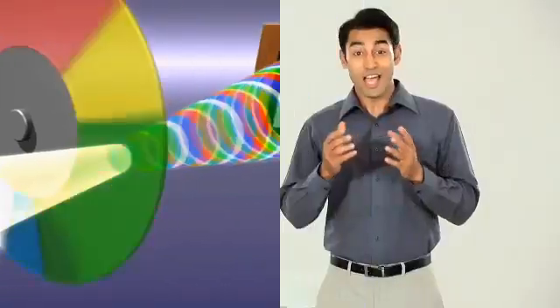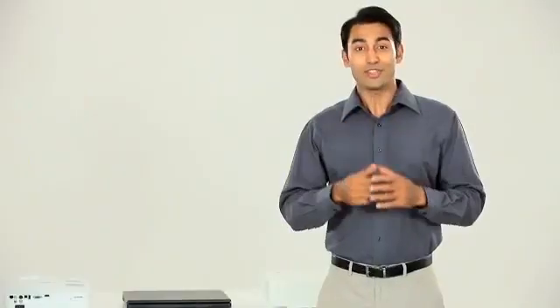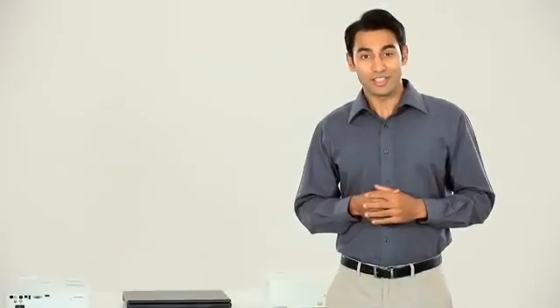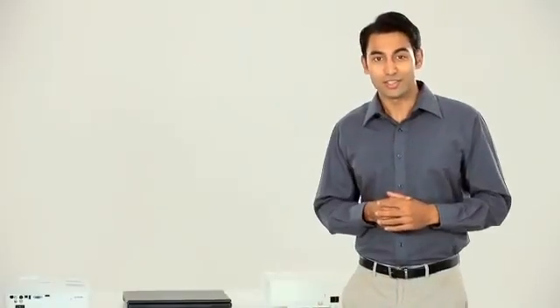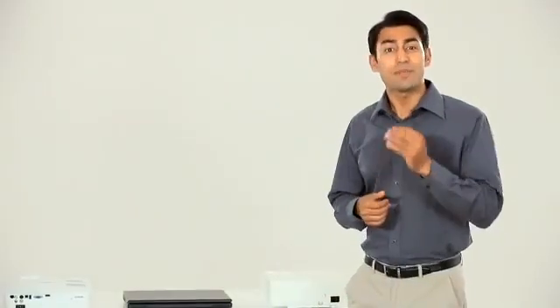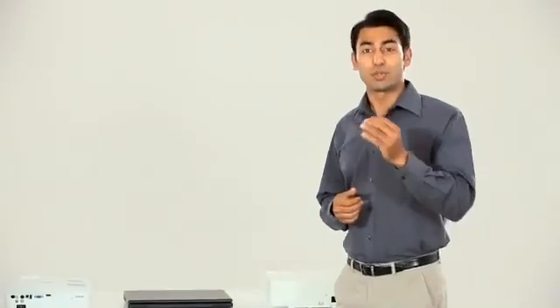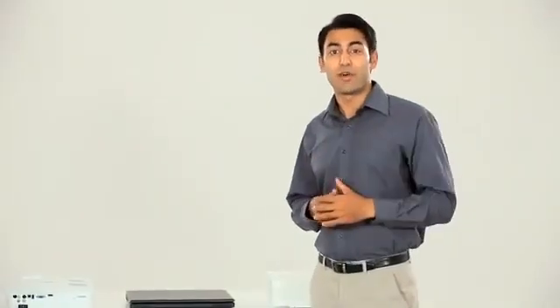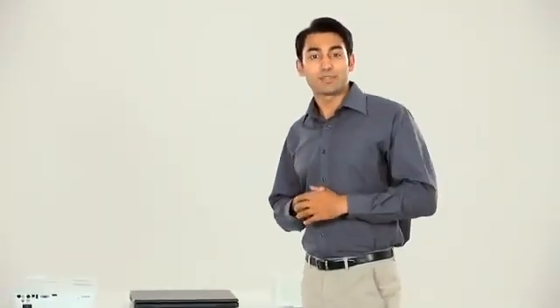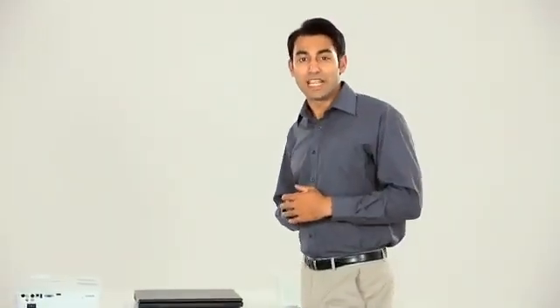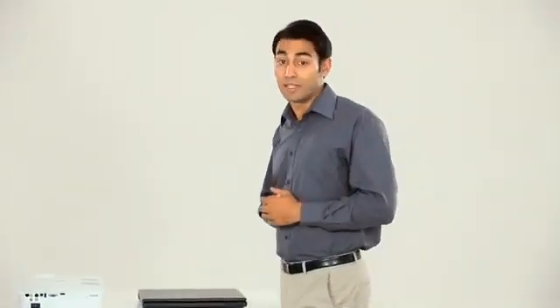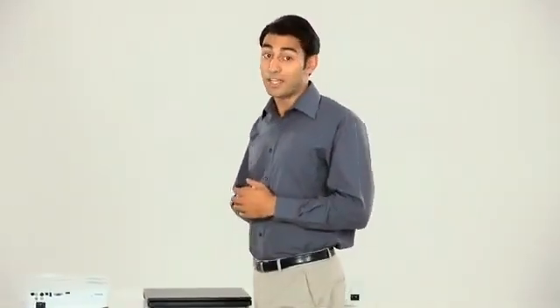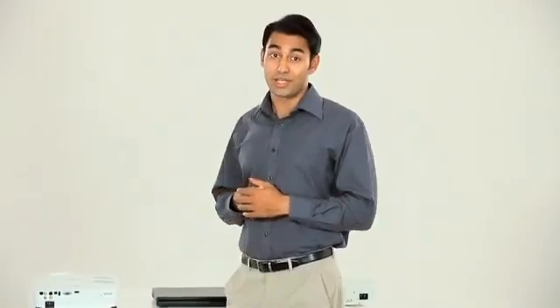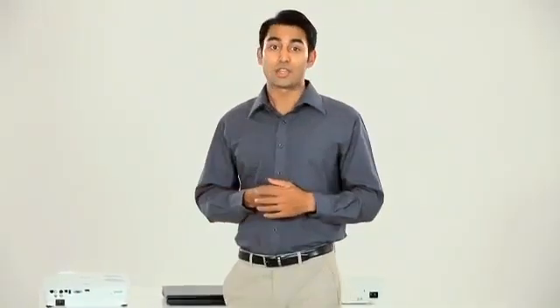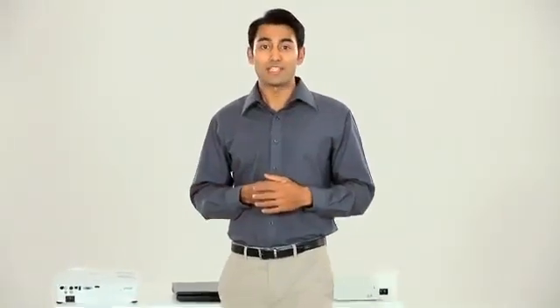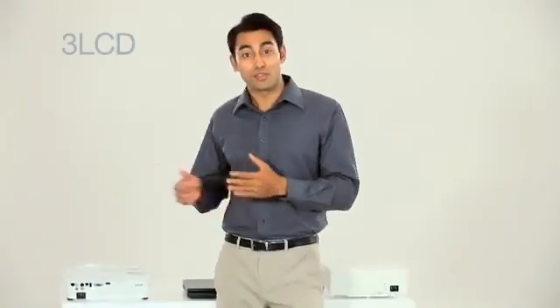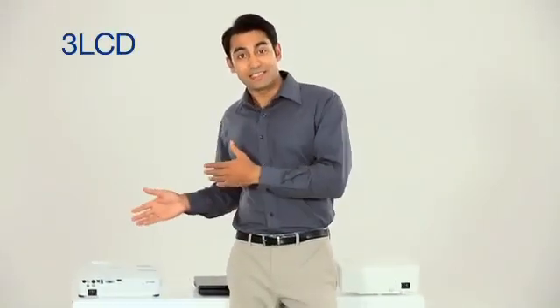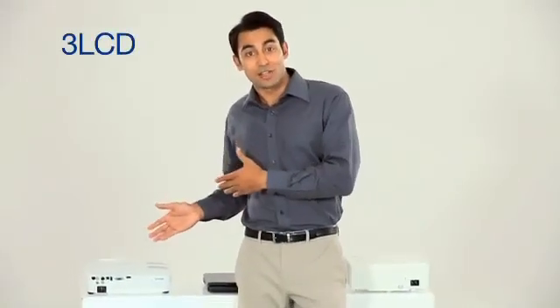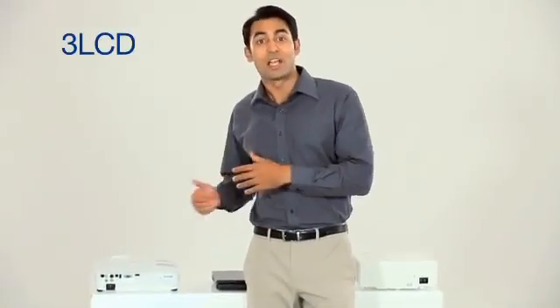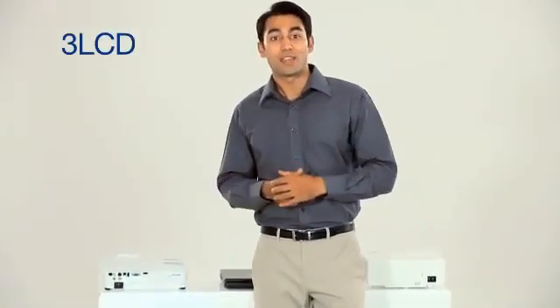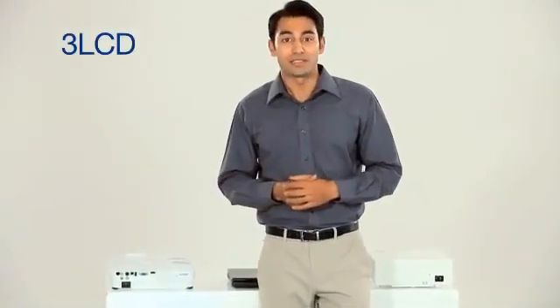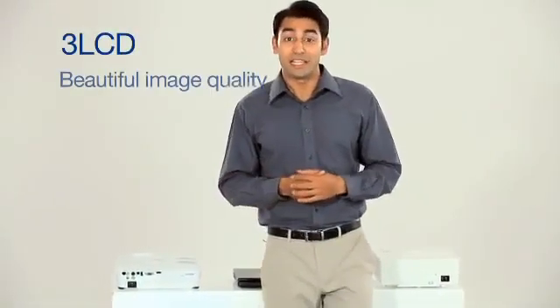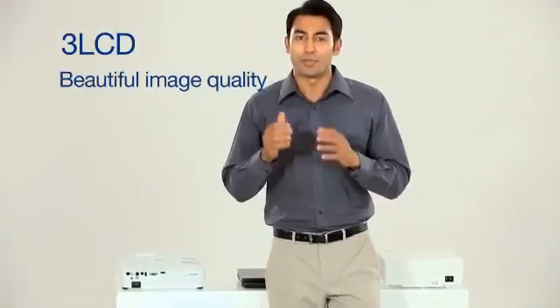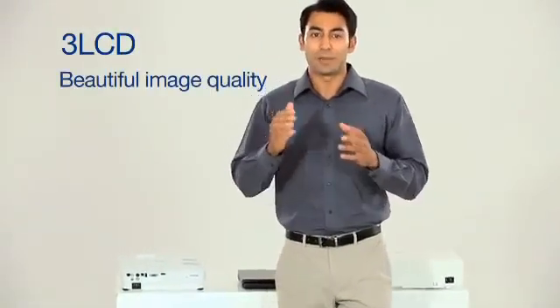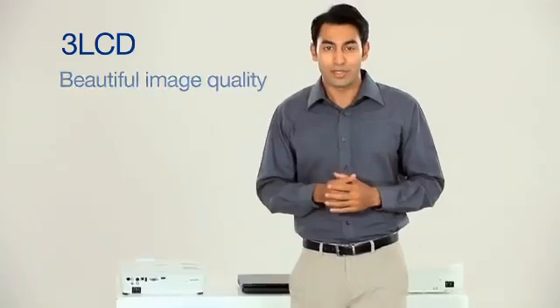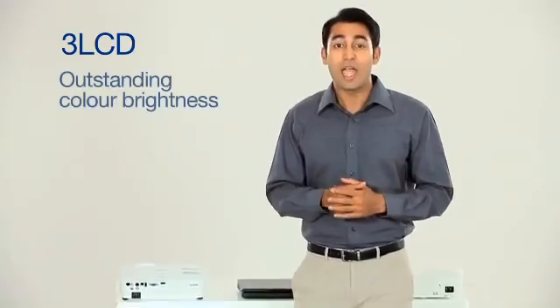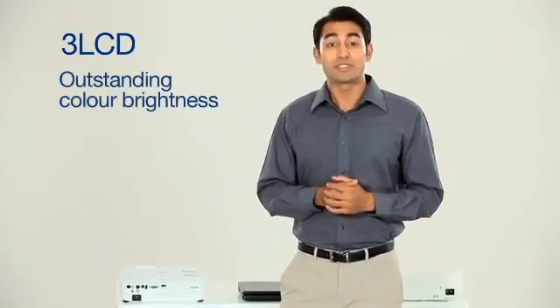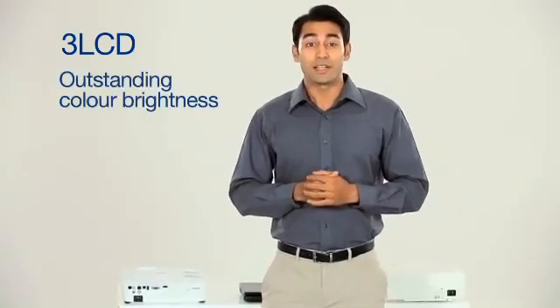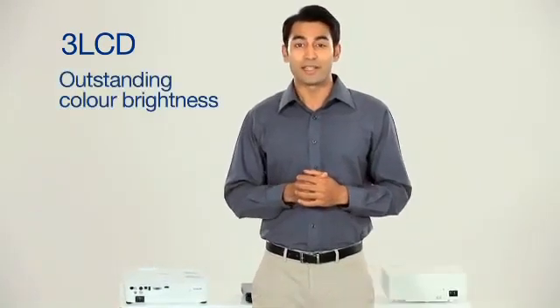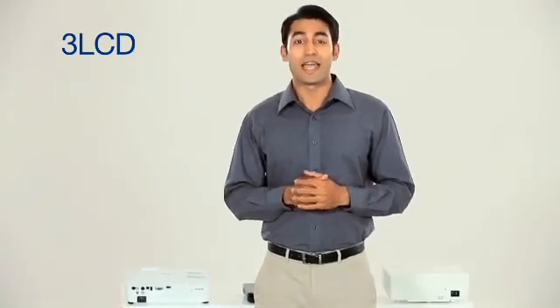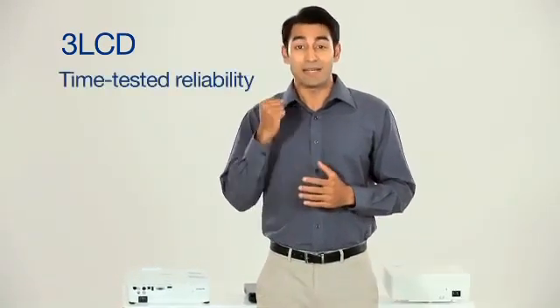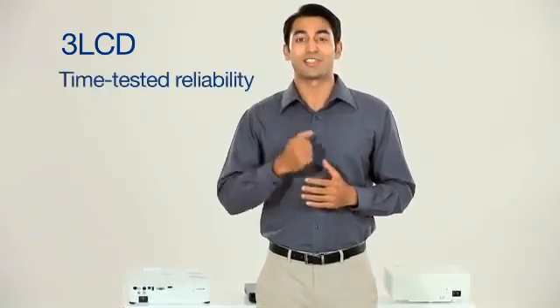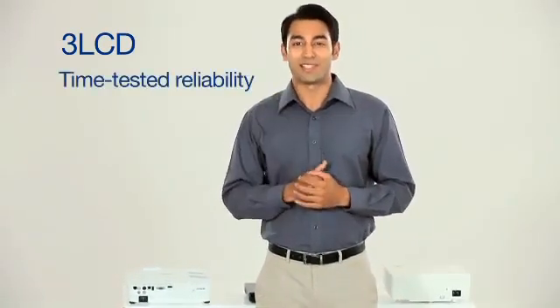Now that you've seen it all, you can be sure that of all the projectors available in the market today, the ones with 3LCD technology are the ones that deliver beautiful image quality, outstanding color brightness and time-tested reliability.